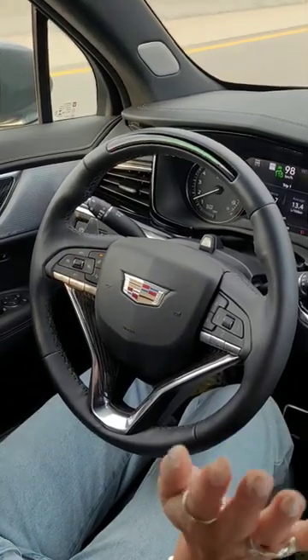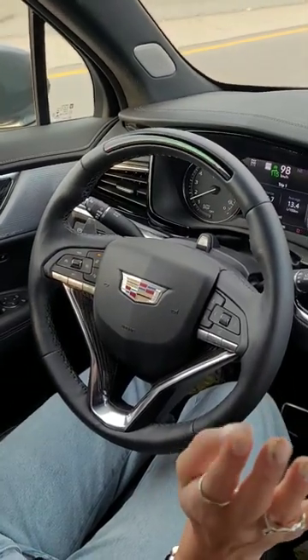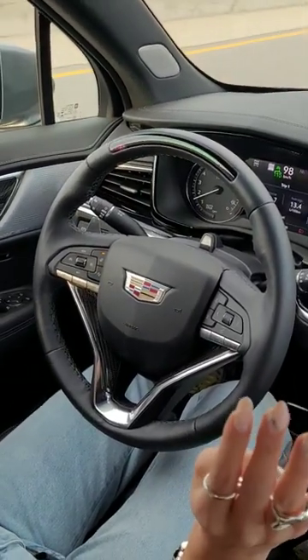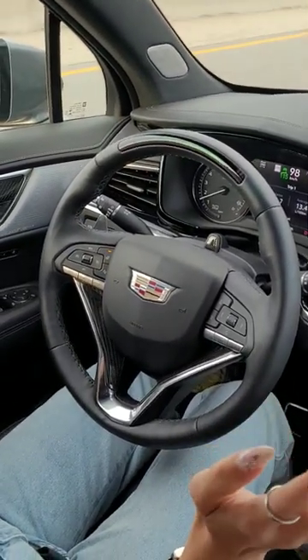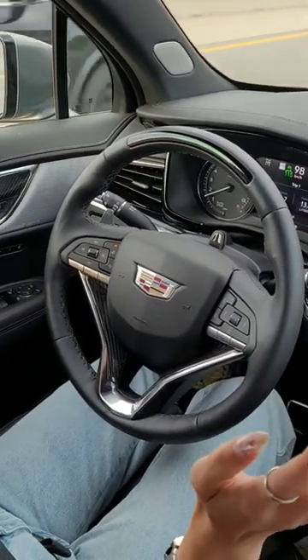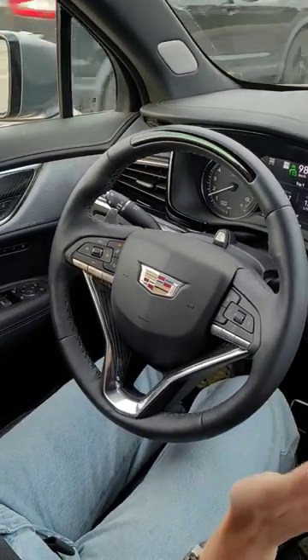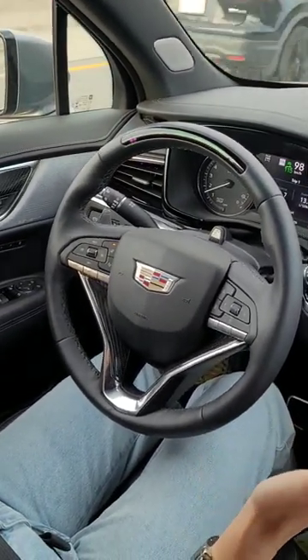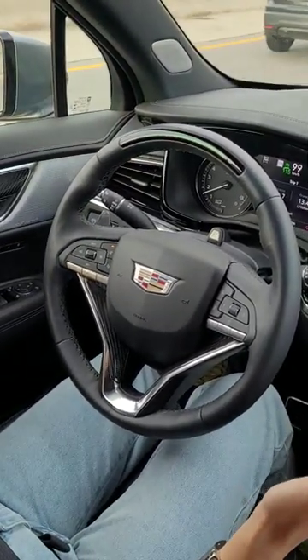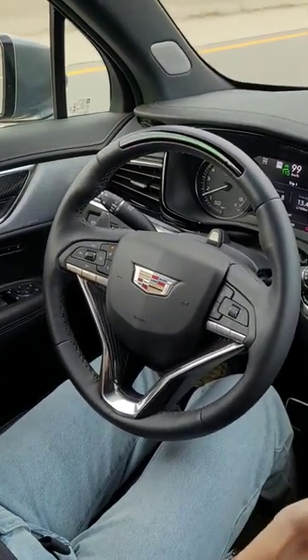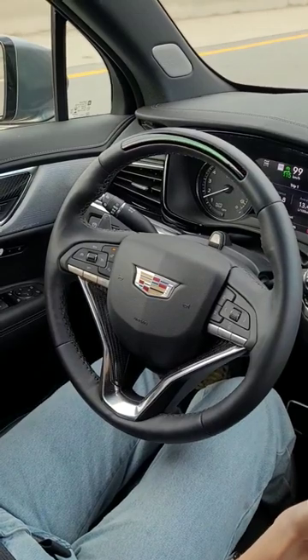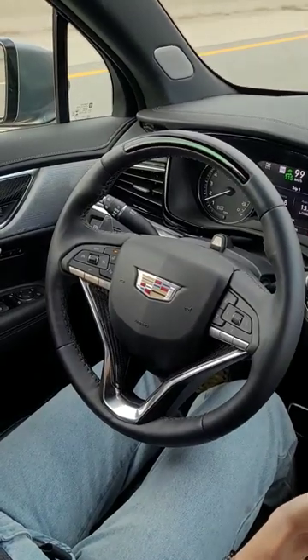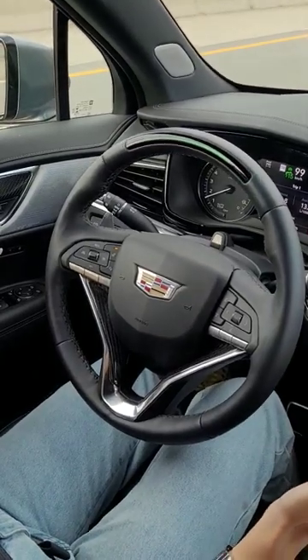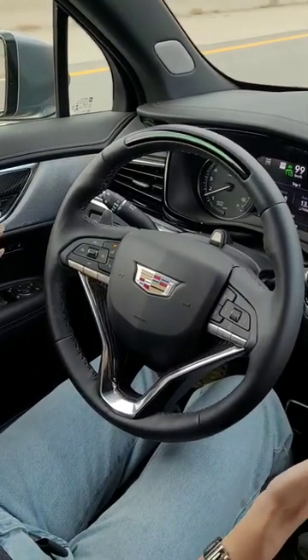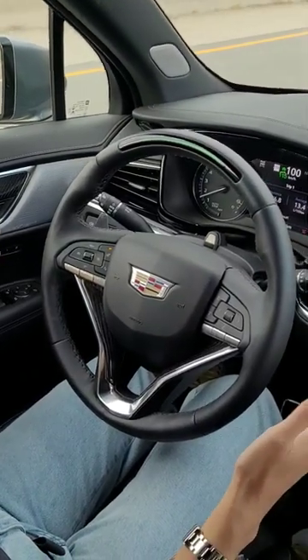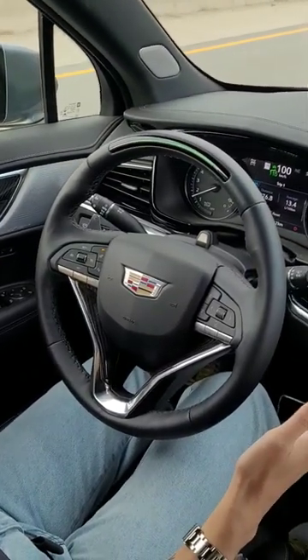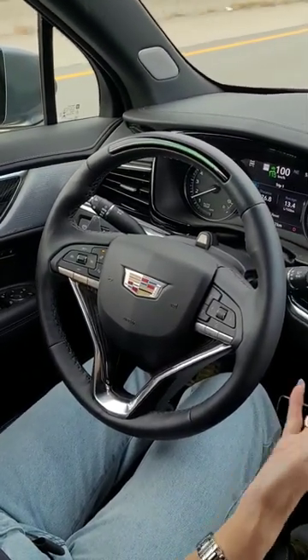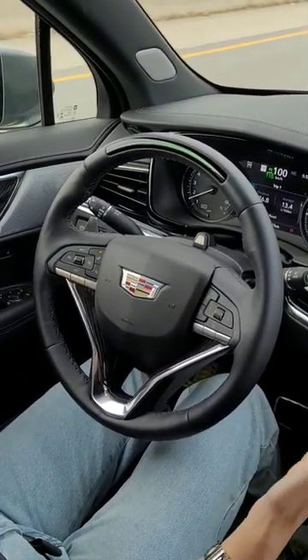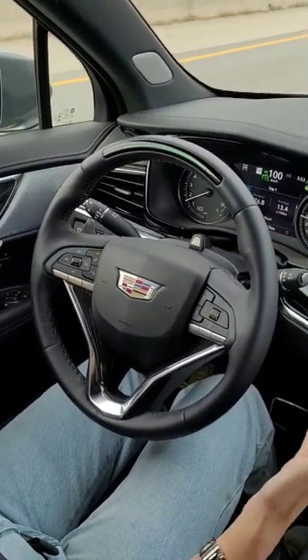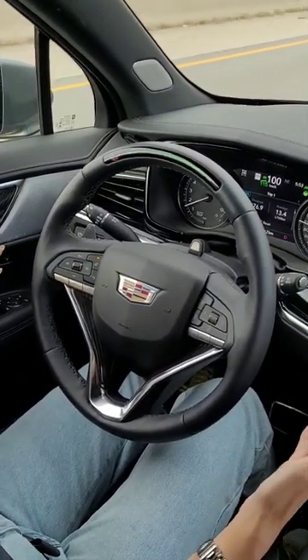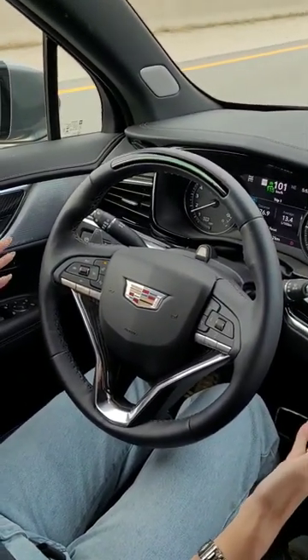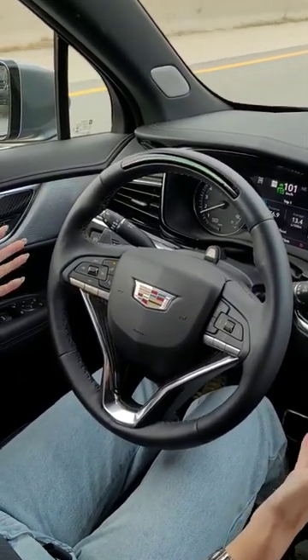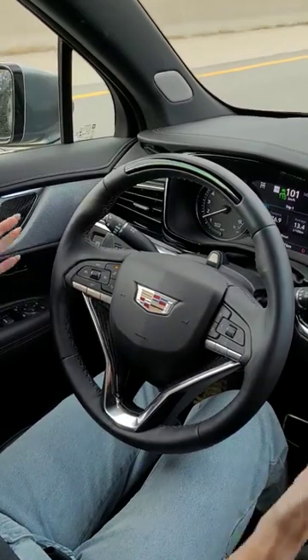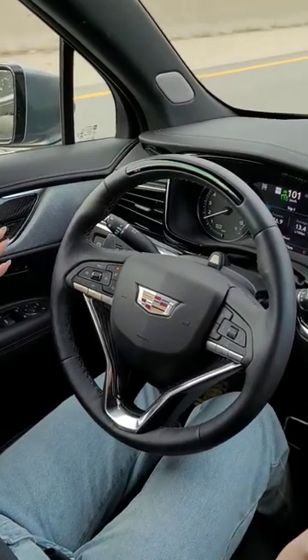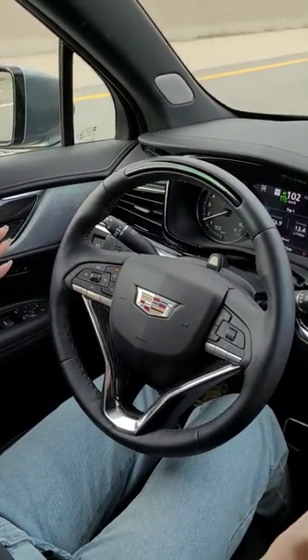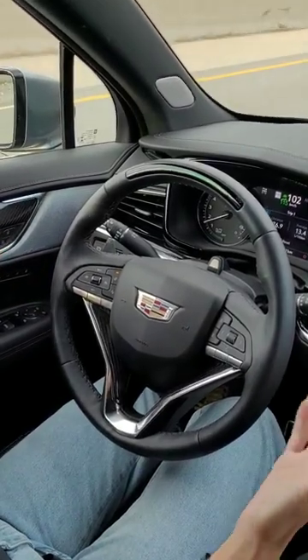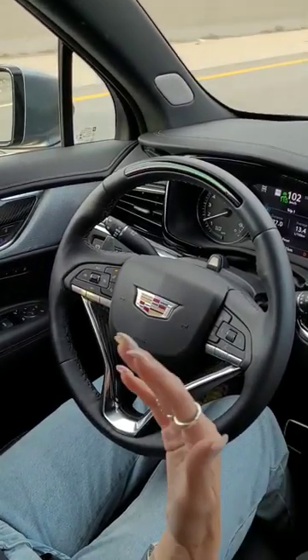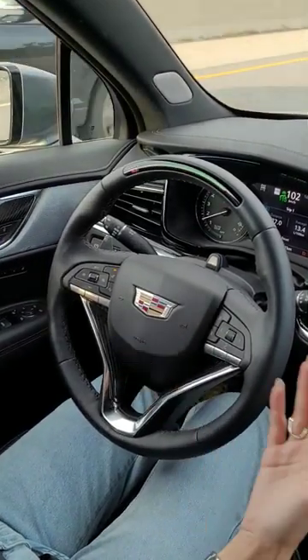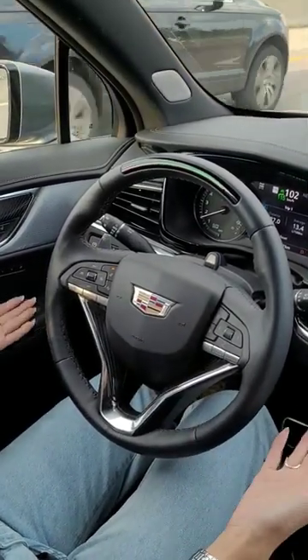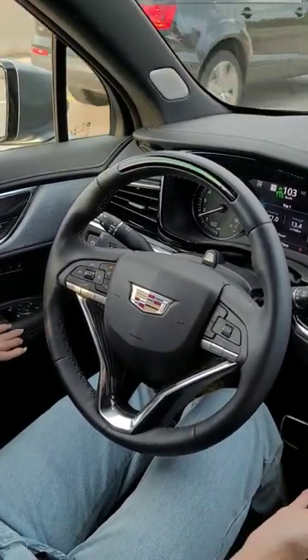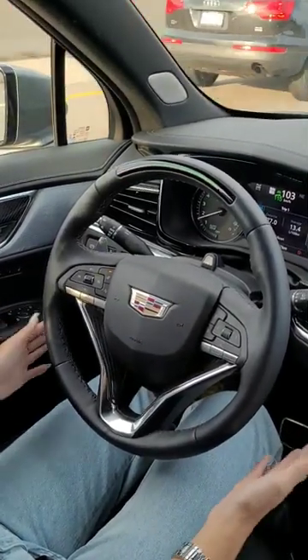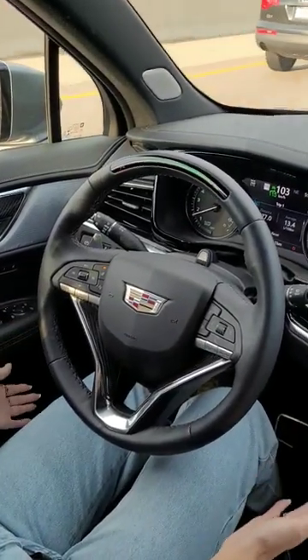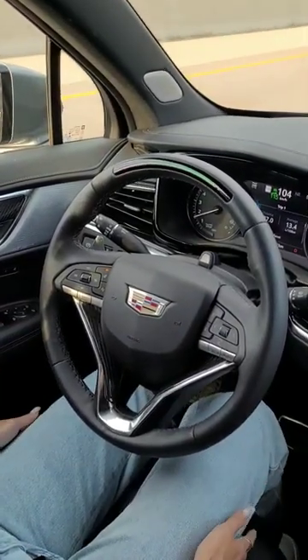I am using Cadillac Super Cruise, which is their hands-free driver assistance system. It's one of the only ones that actually allows you to drive completely hands-free.